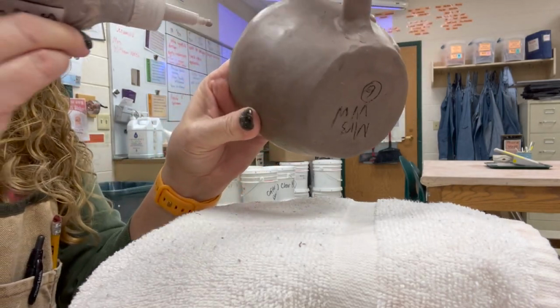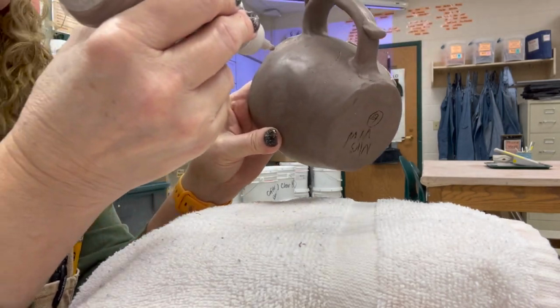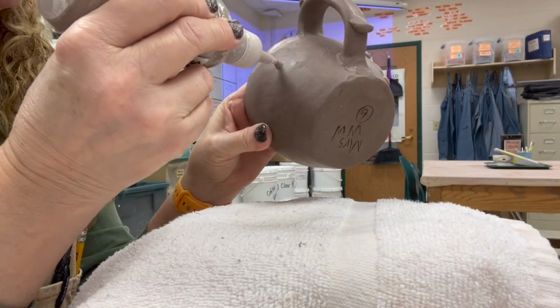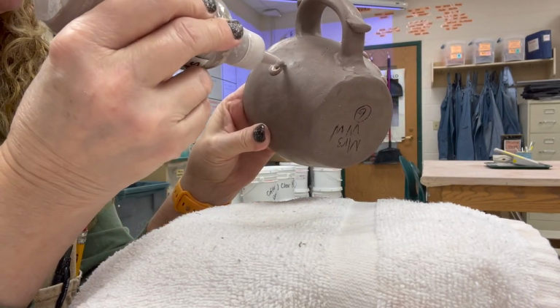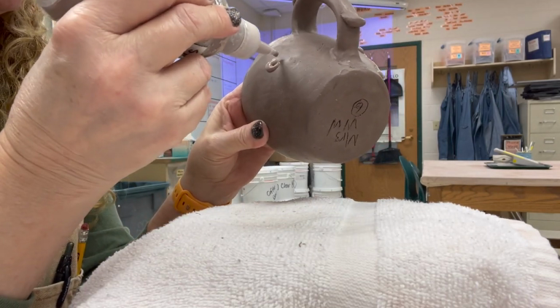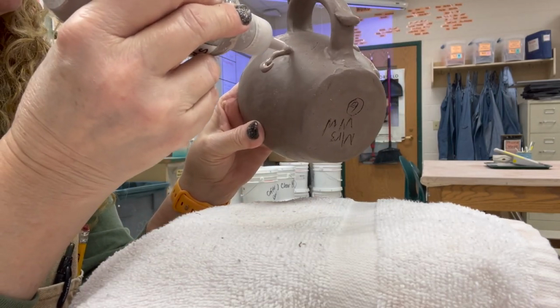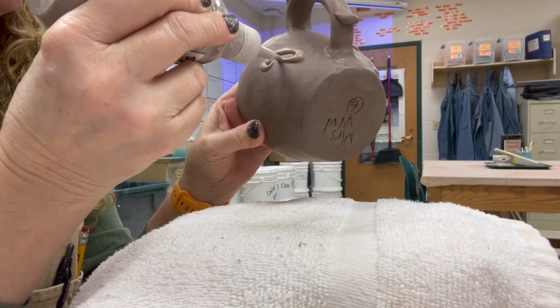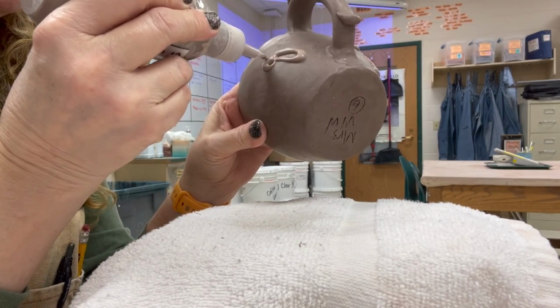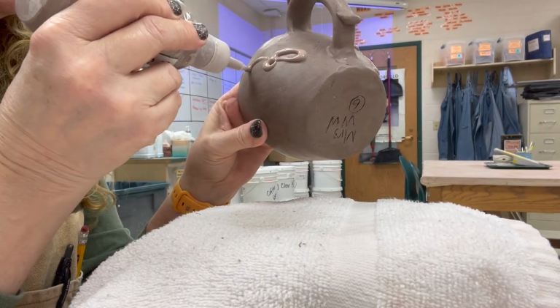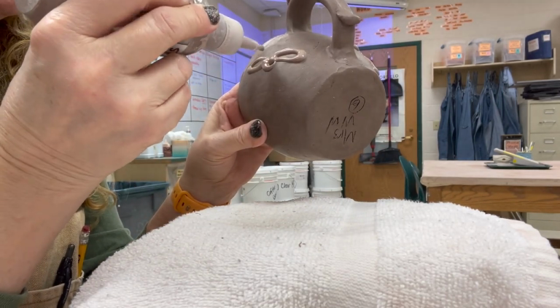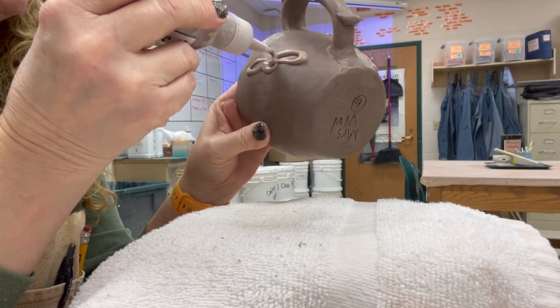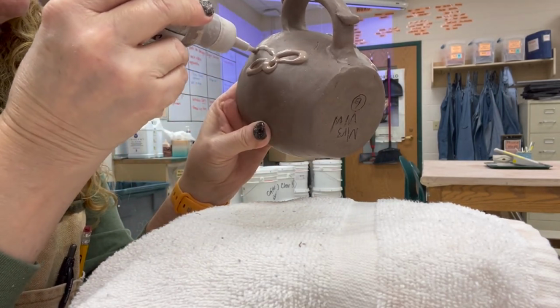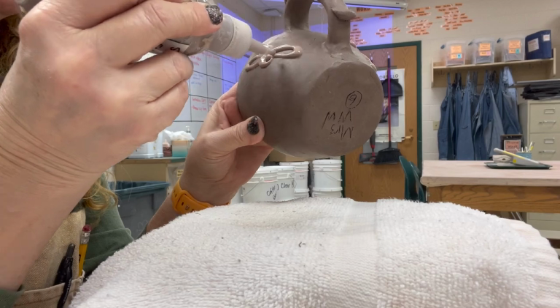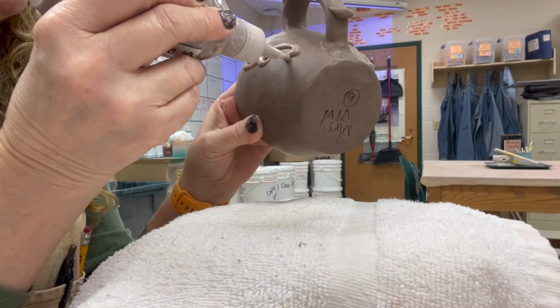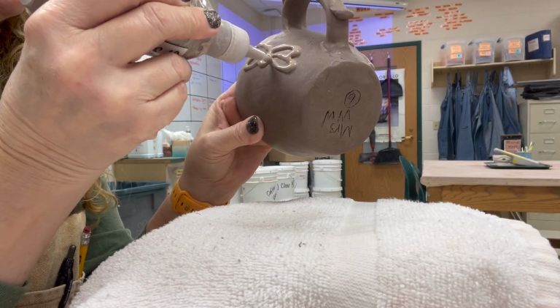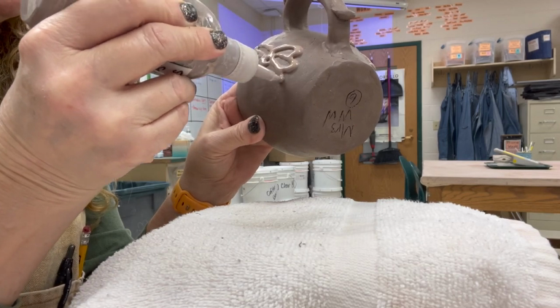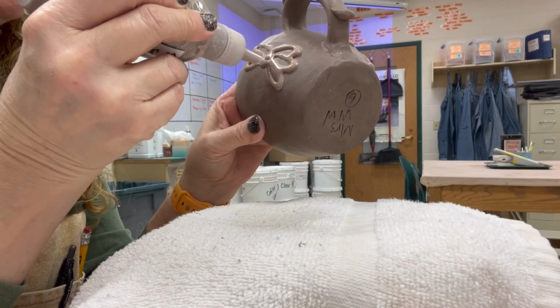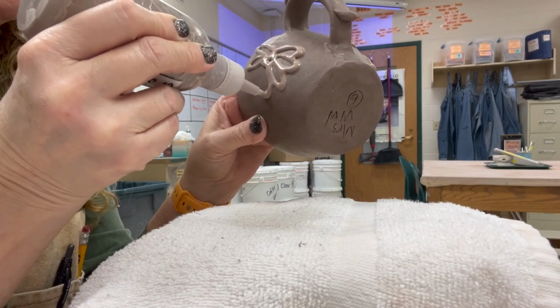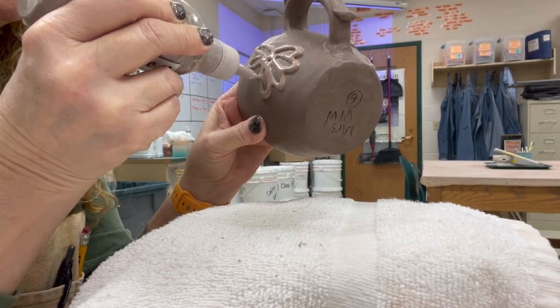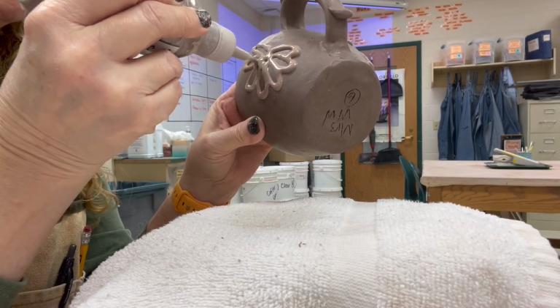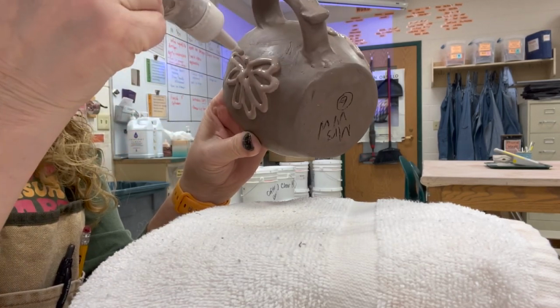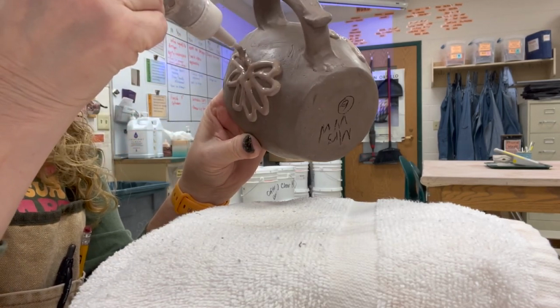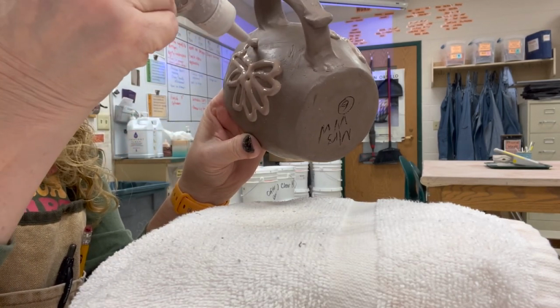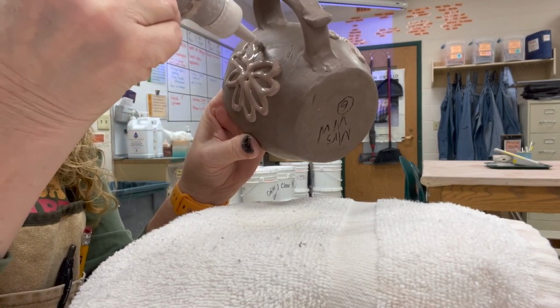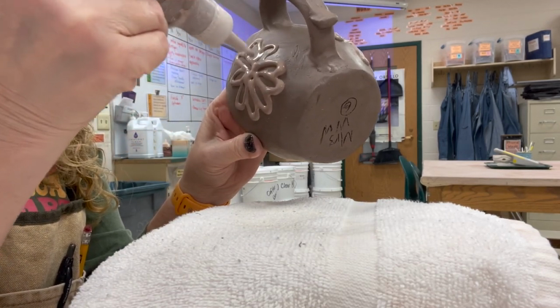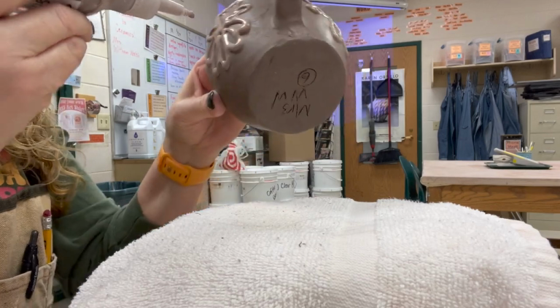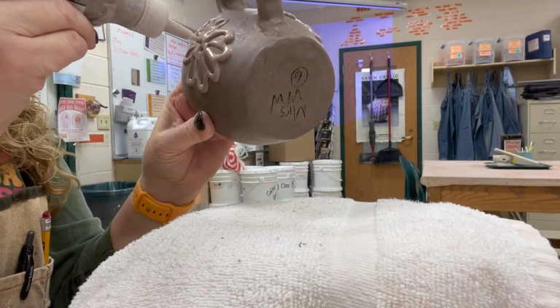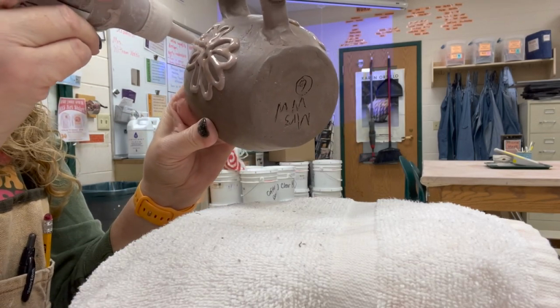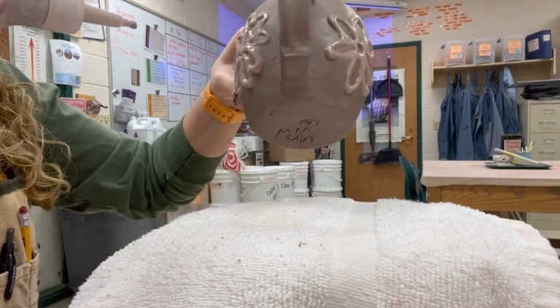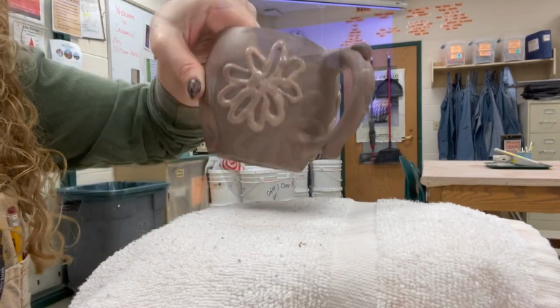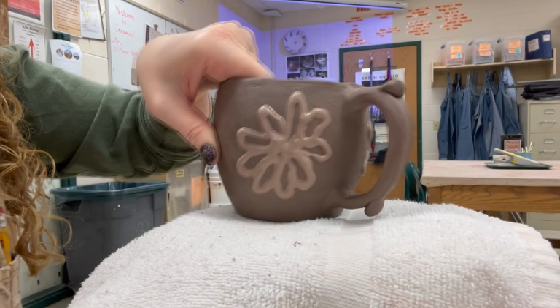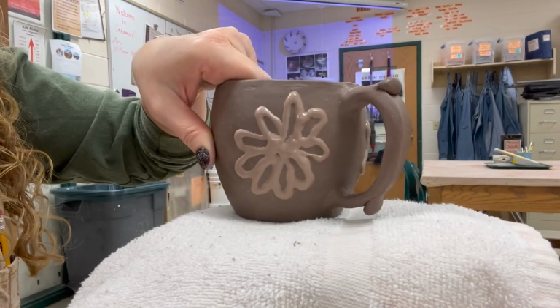You can do all sorts of different design ideas with slip — you might want to look up some ideas on the internet. The bottles we're using here have a smaller tip, but they're not a fine tip.